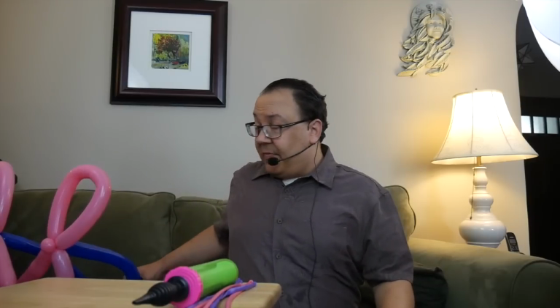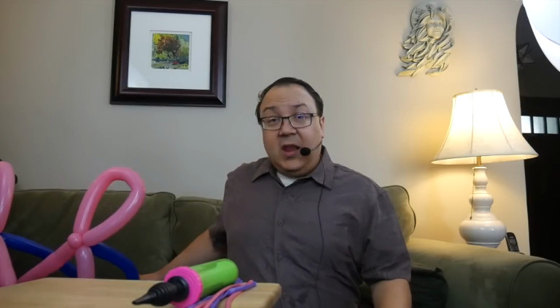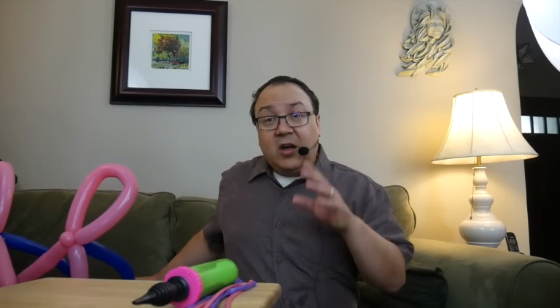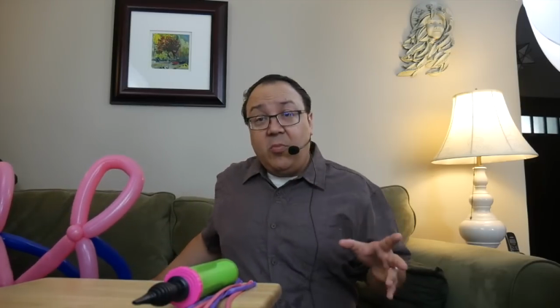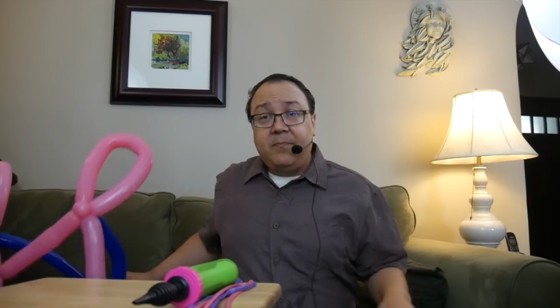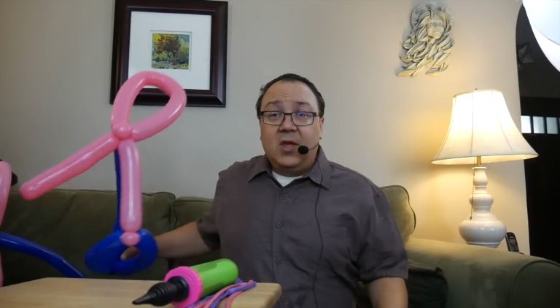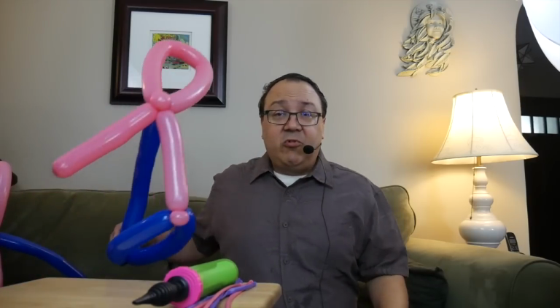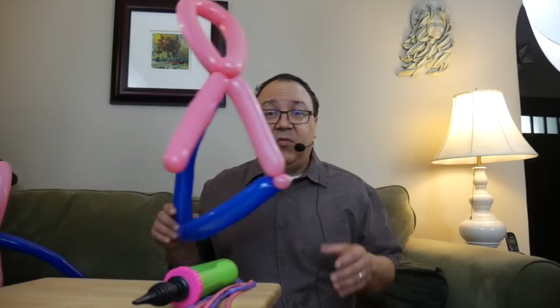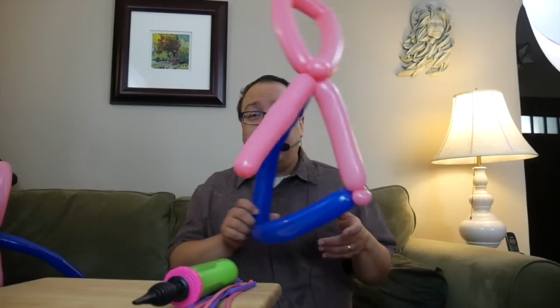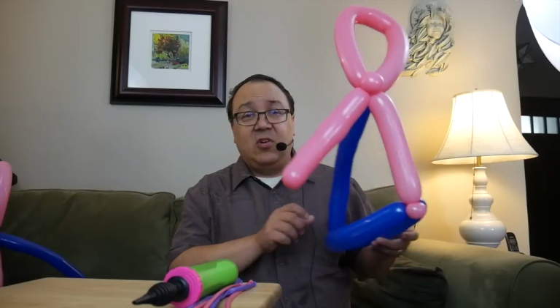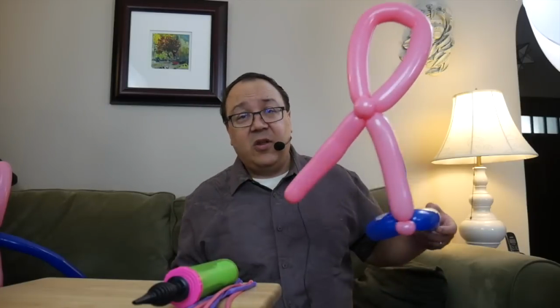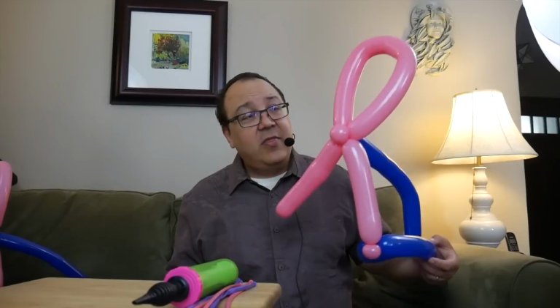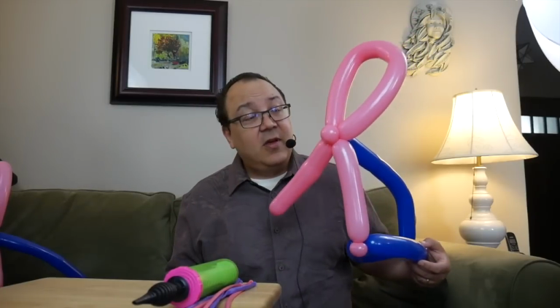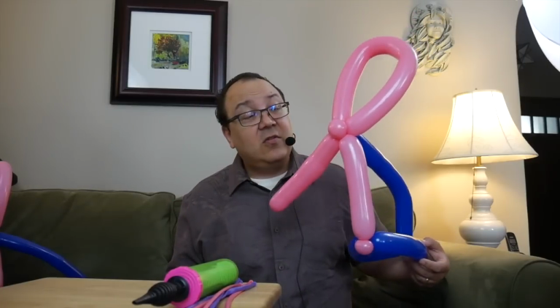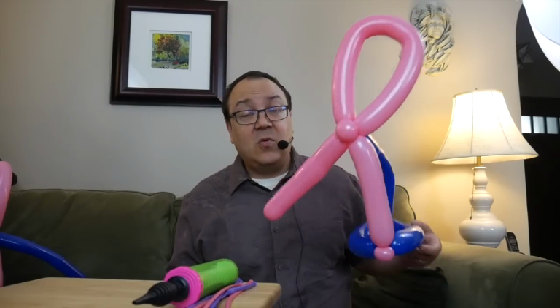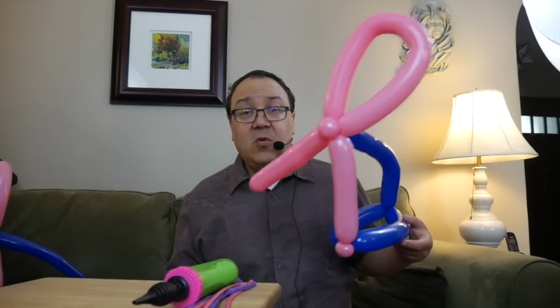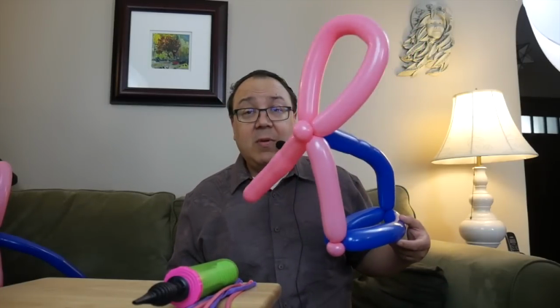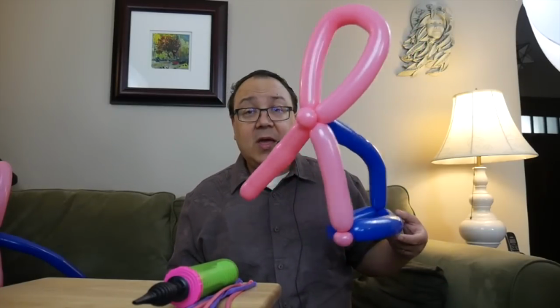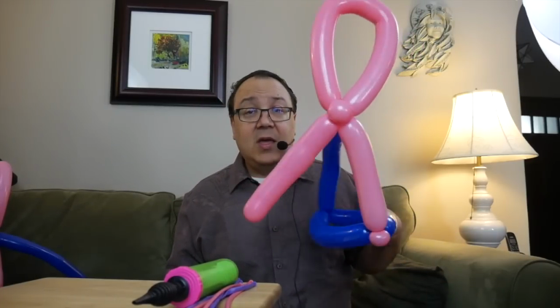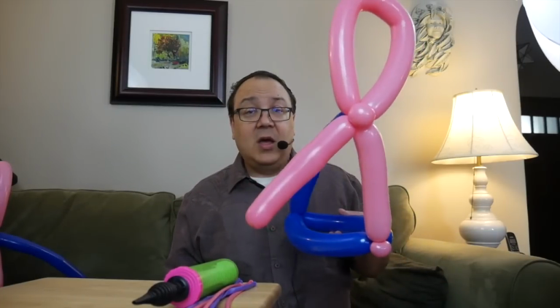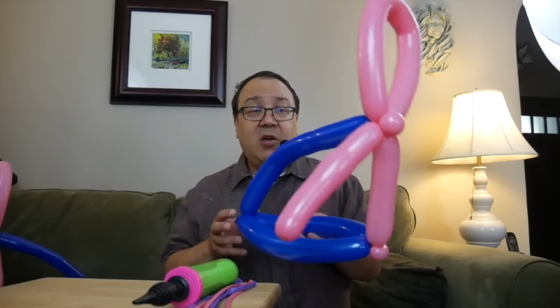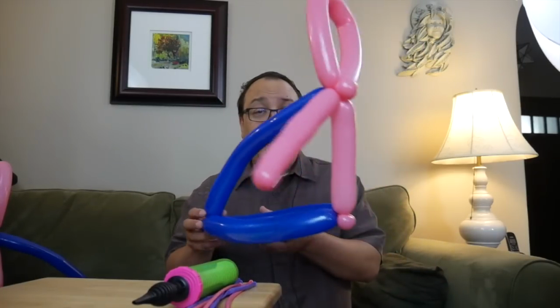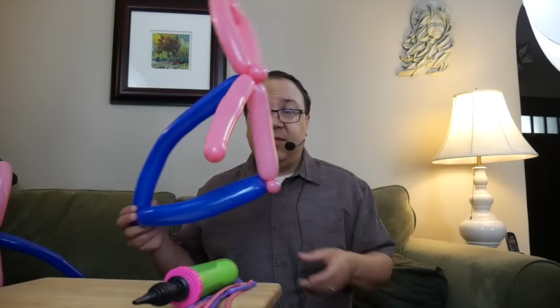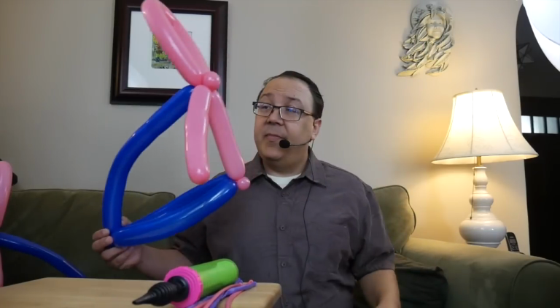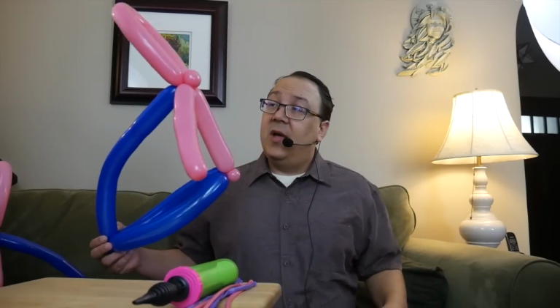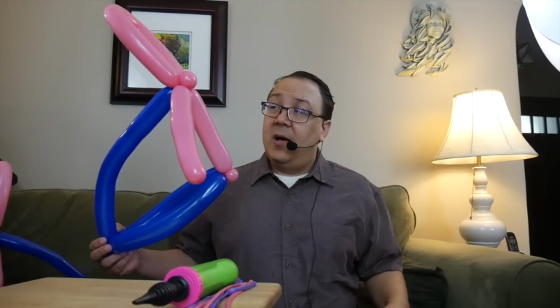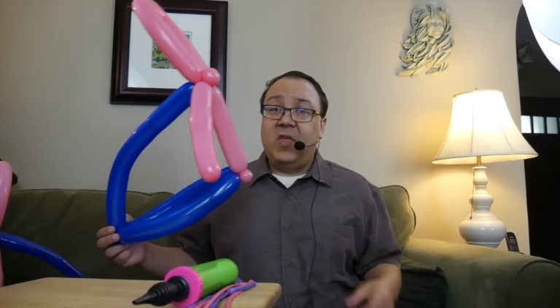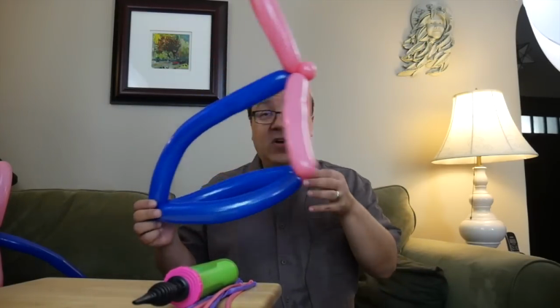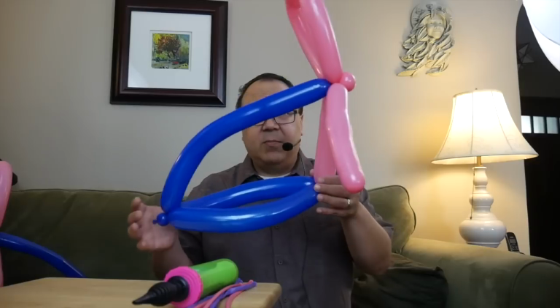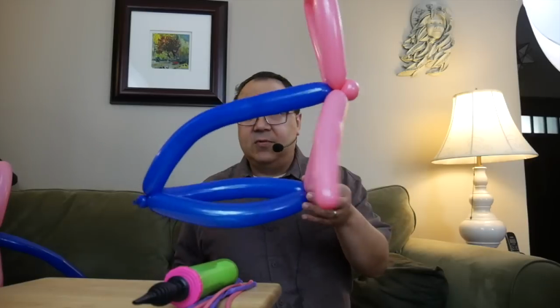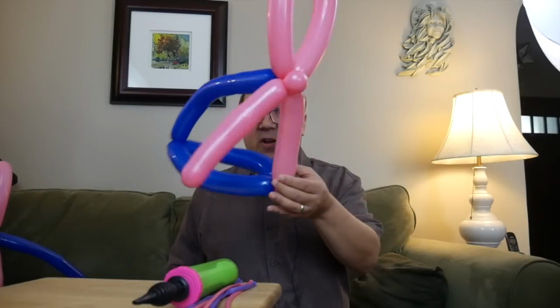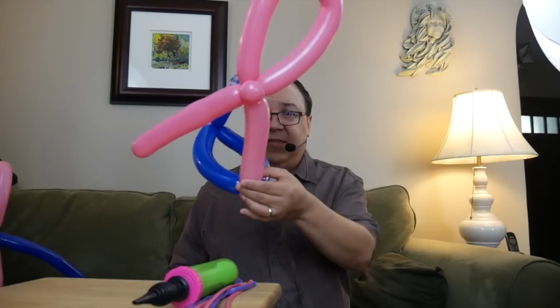It is October, which means it's Breast Cancer Awareness Month, and so we're going to be making a pink ribbon hat. It's very simple, very easy.